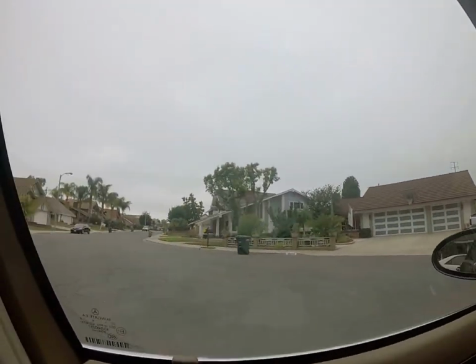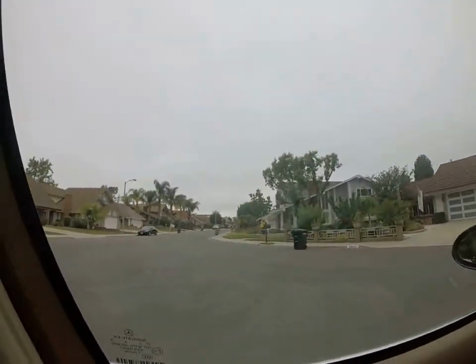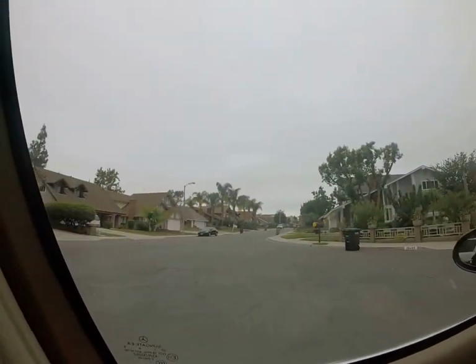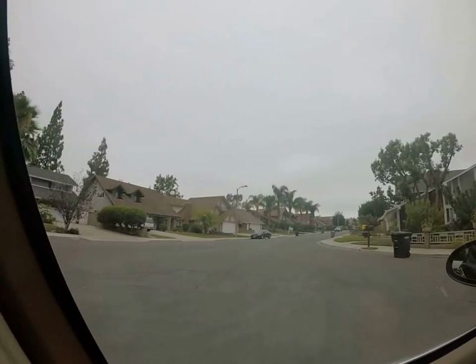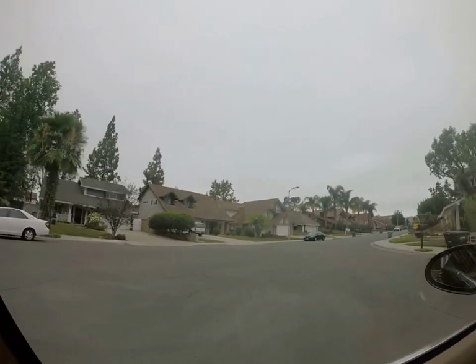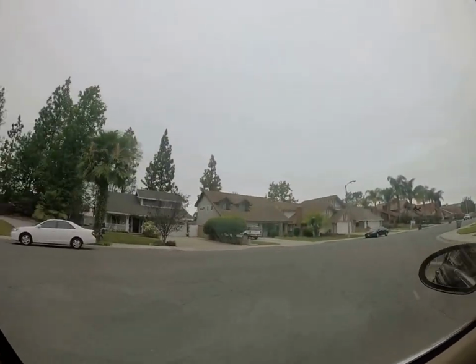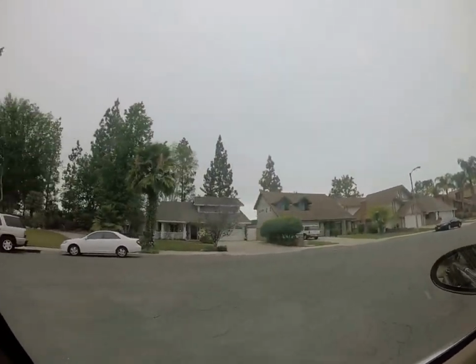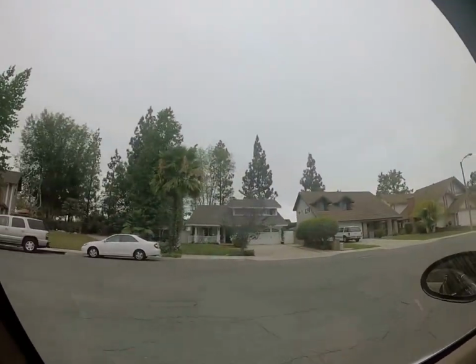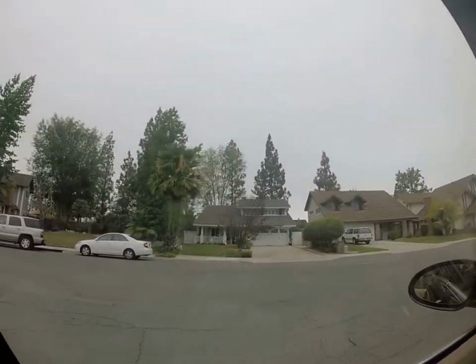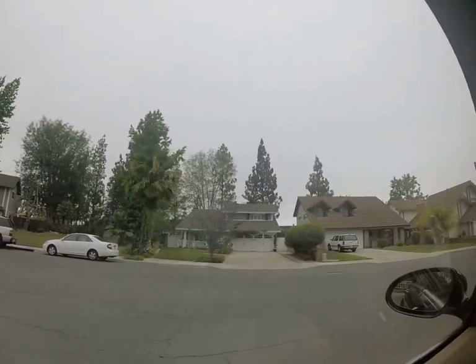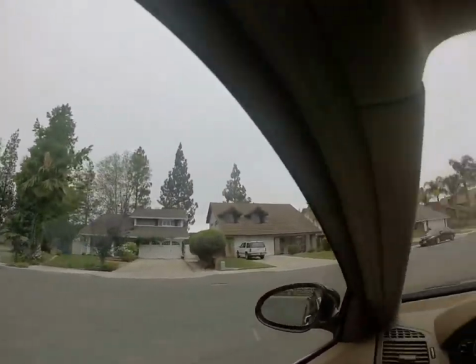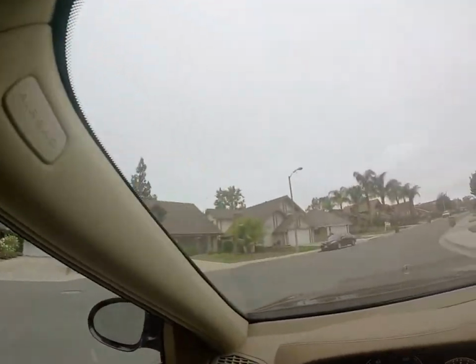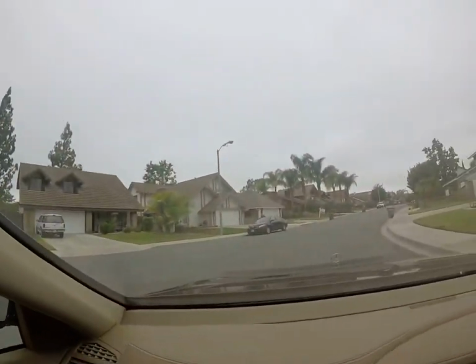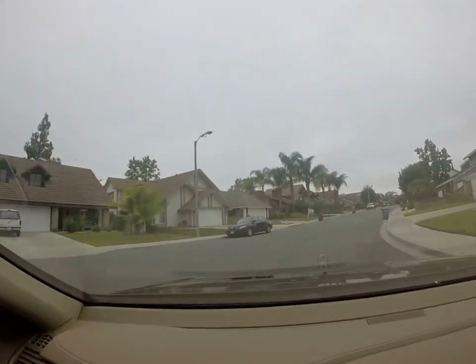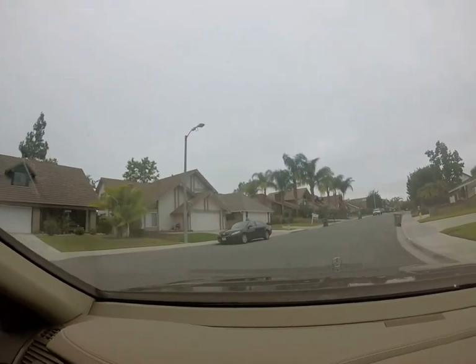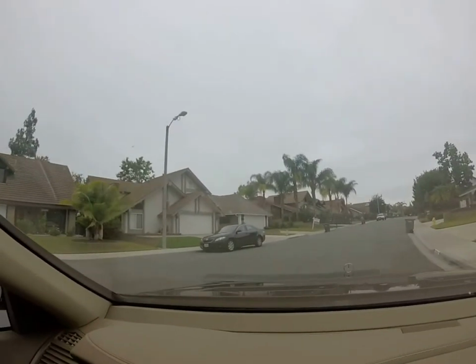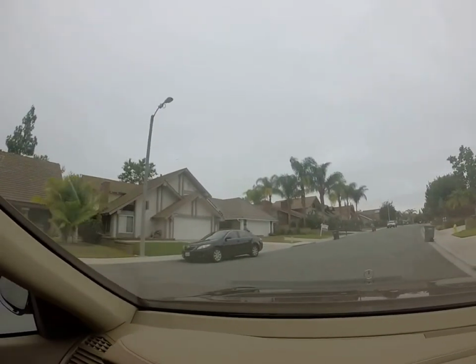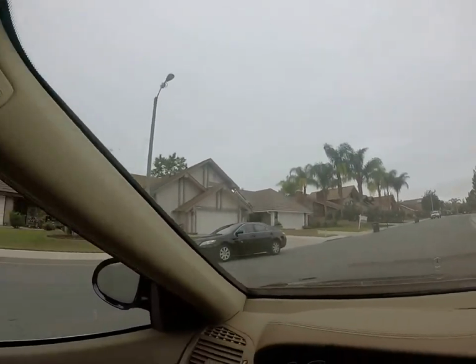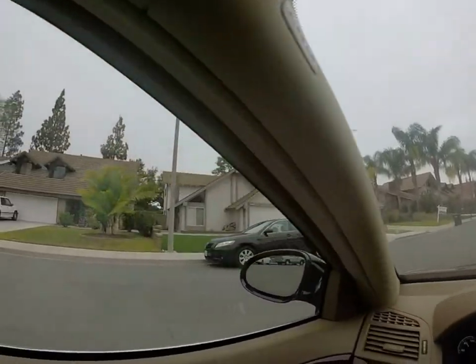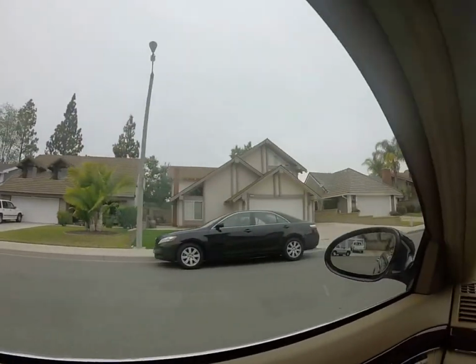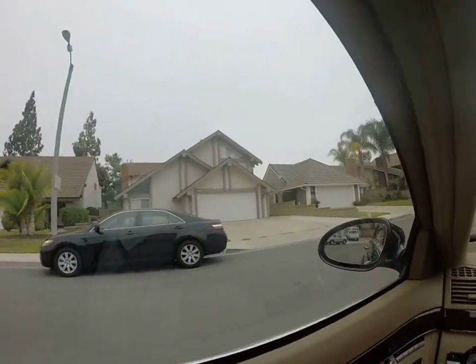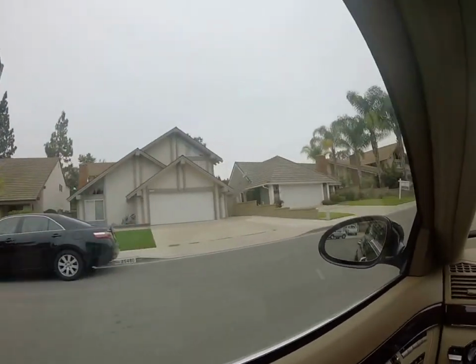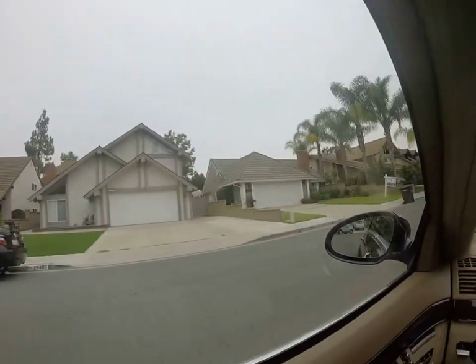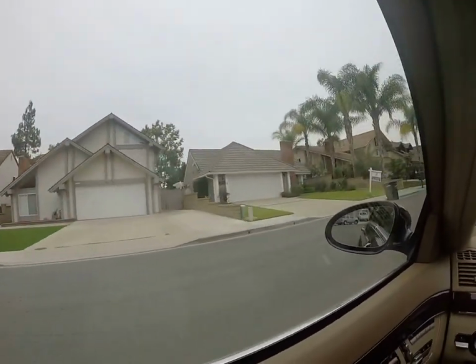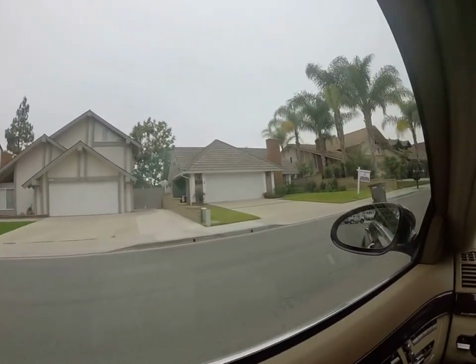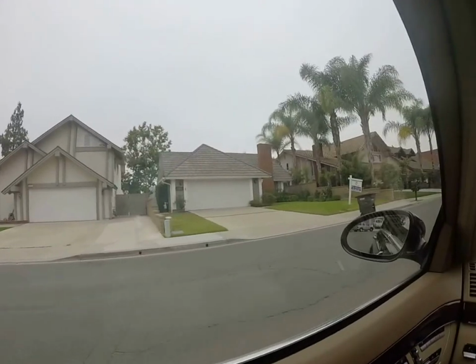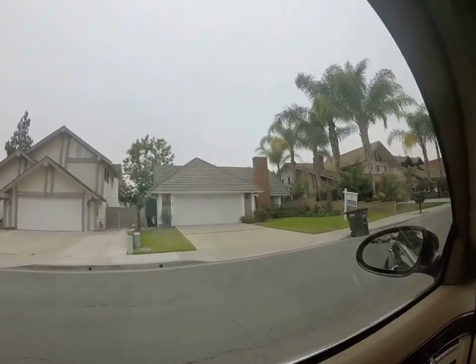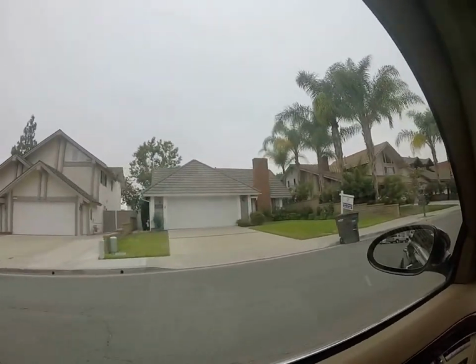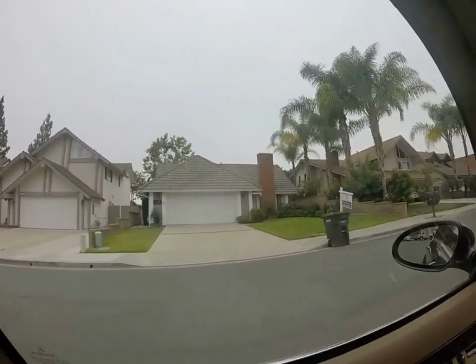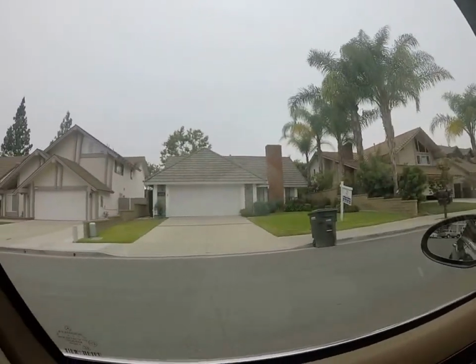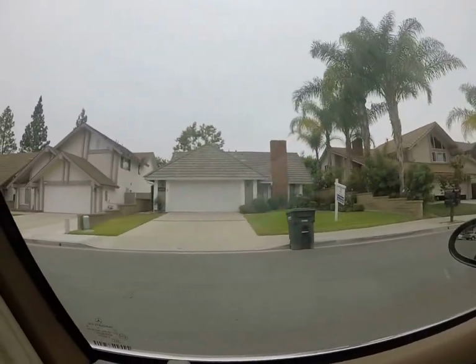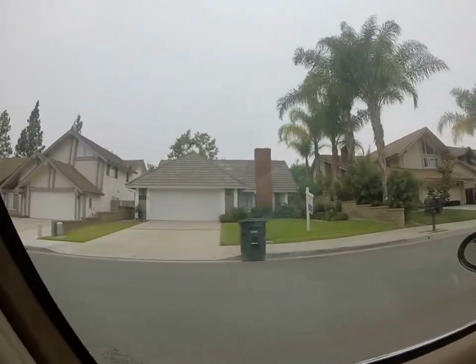This one actually backs to Tribuco, which is kind of busy. So that's one thought — as far as a nicer neighborhood, maybe a smaller house, but you'll probably be backed into a busy street.